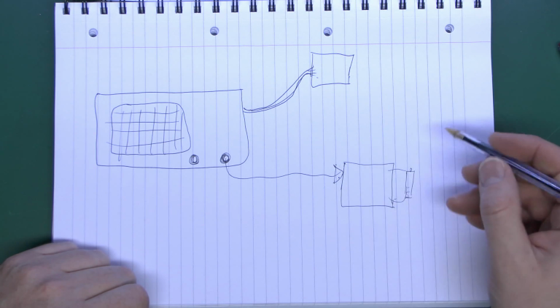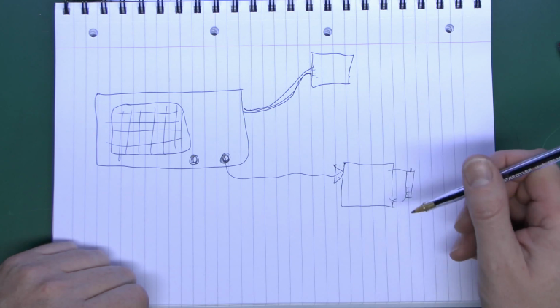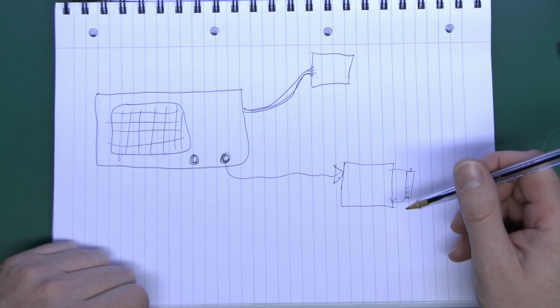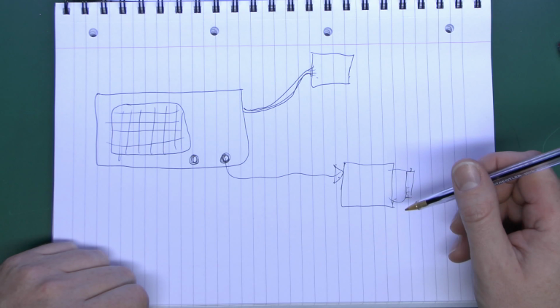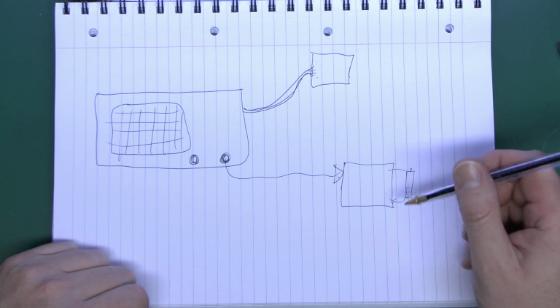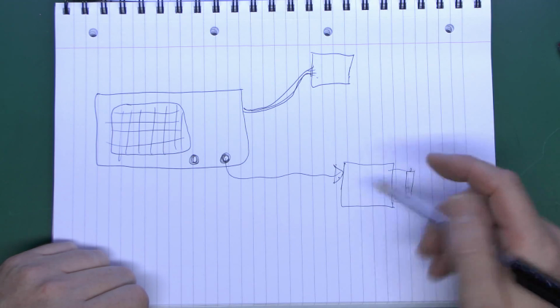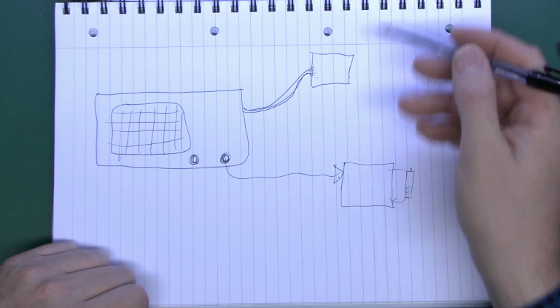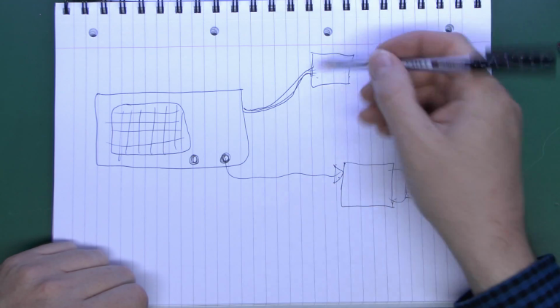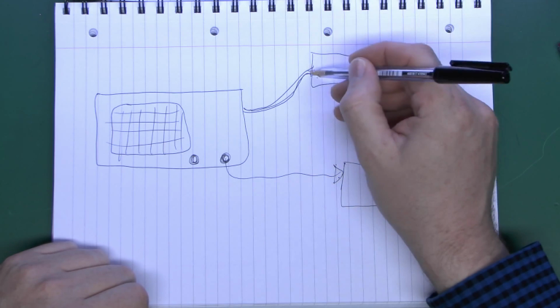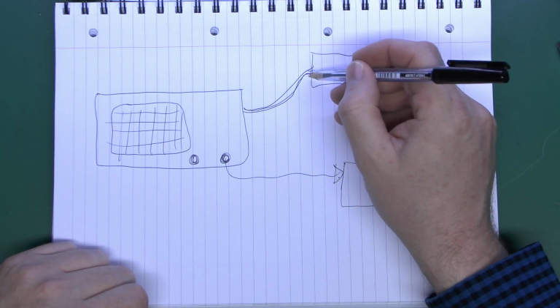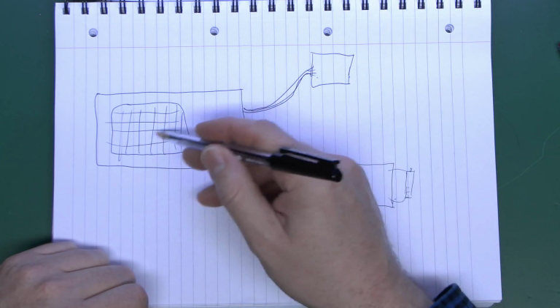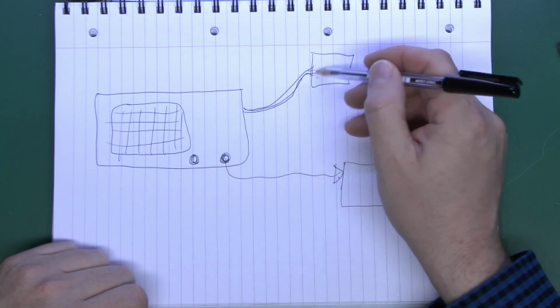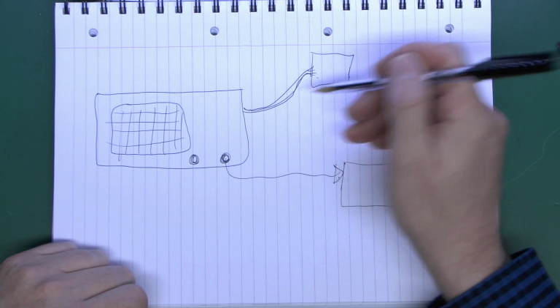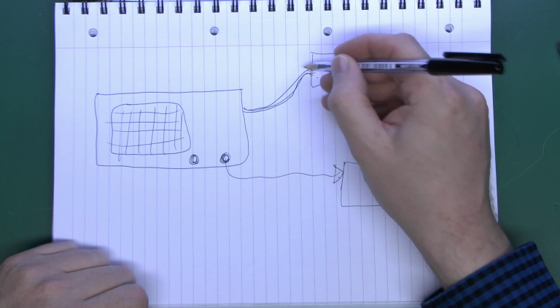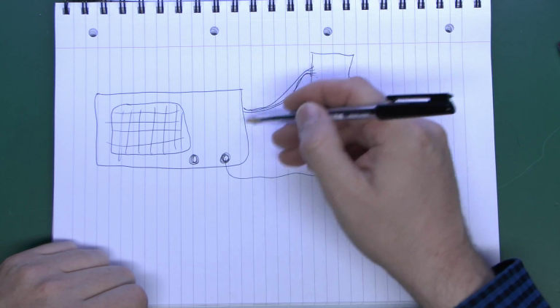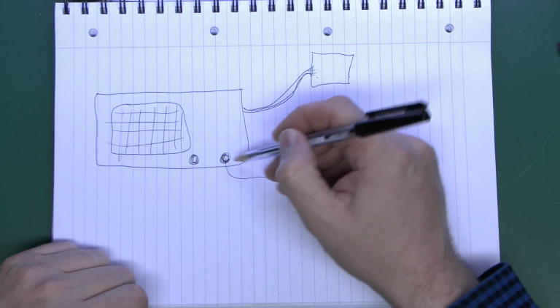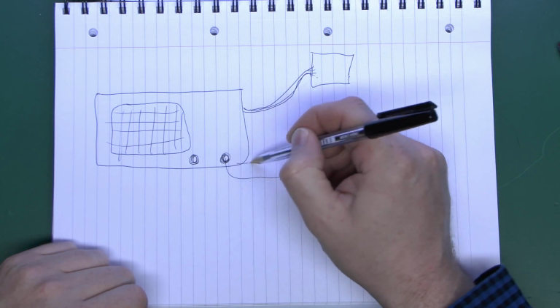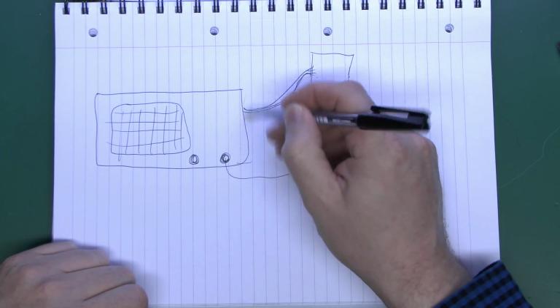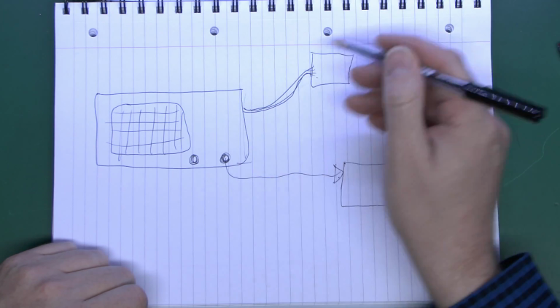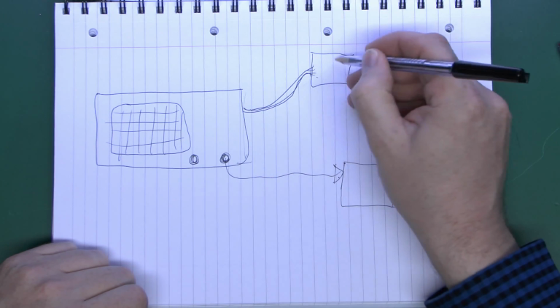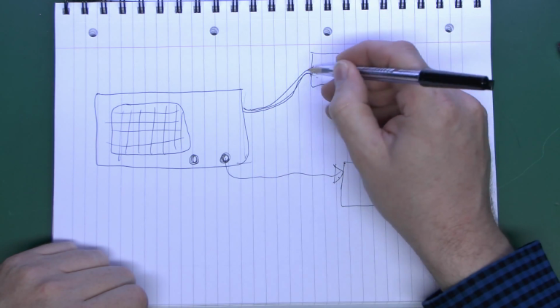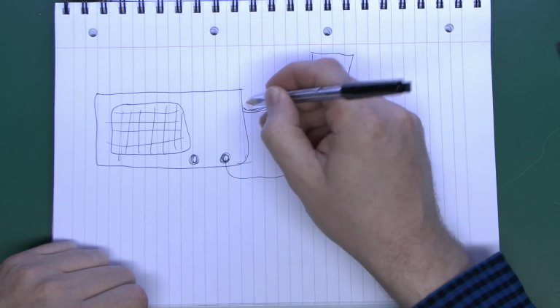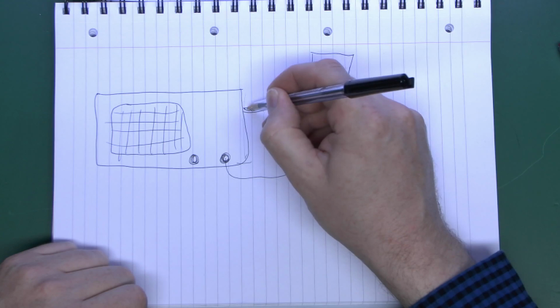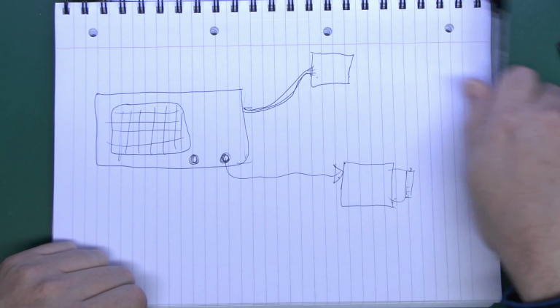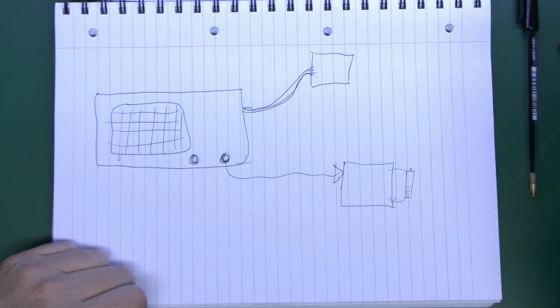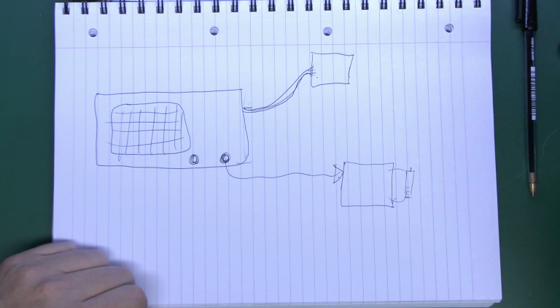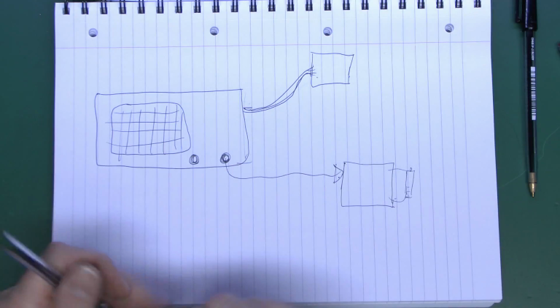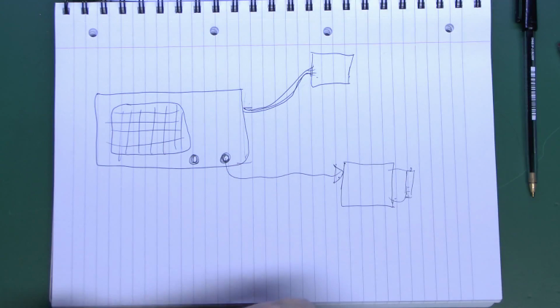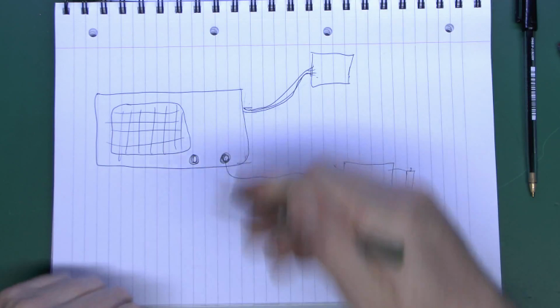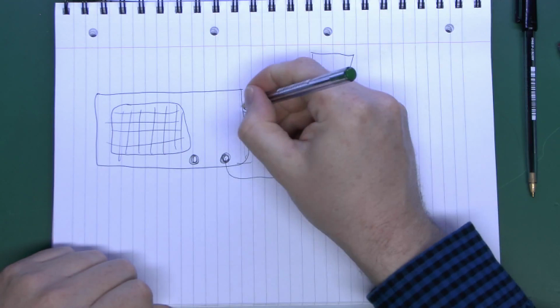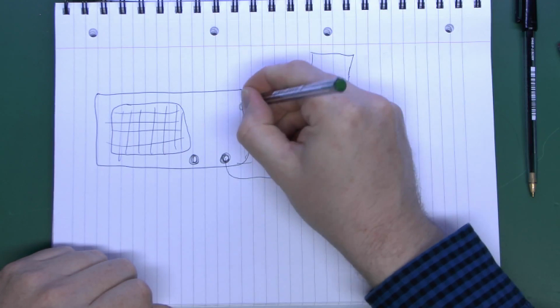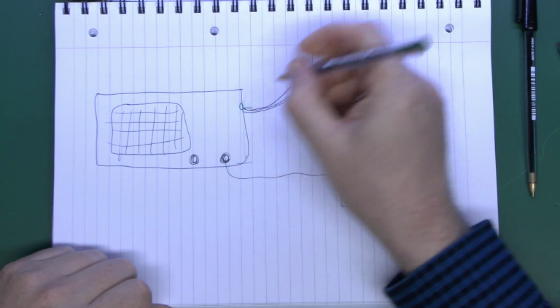The oscilloscope is of course connected to the mains, and oscilloscopes generally being made of metal will have an earth connection. So the earth connection will go through to the mains socket — we'll draw that in green.